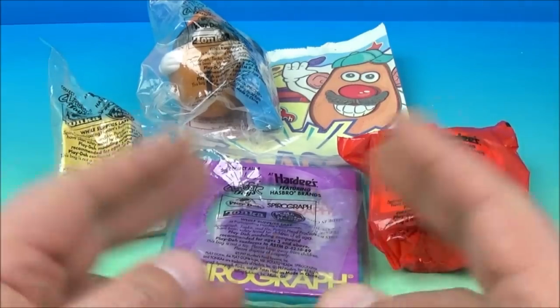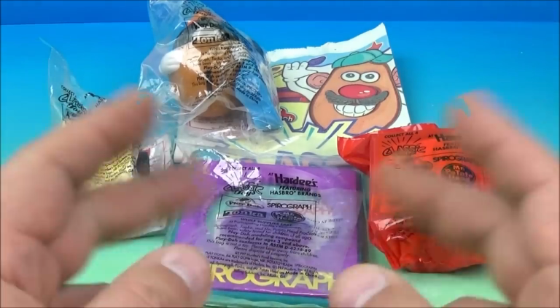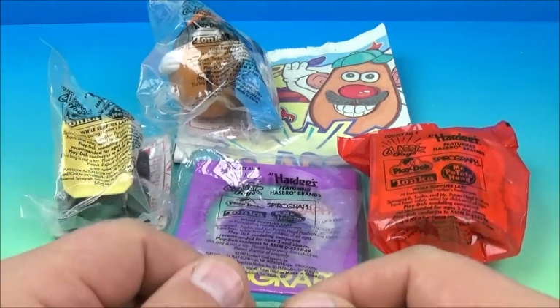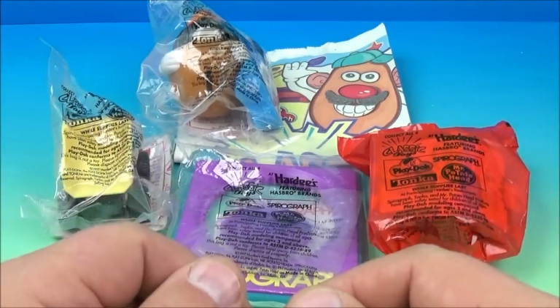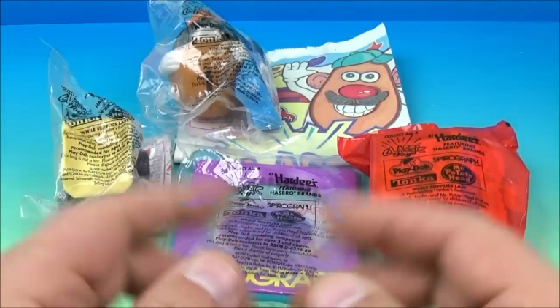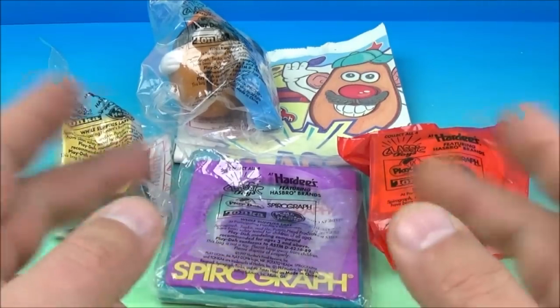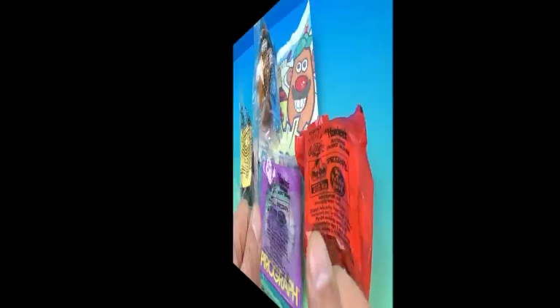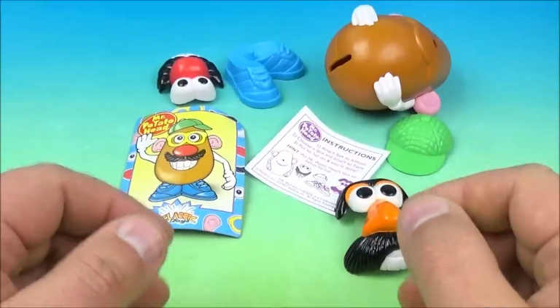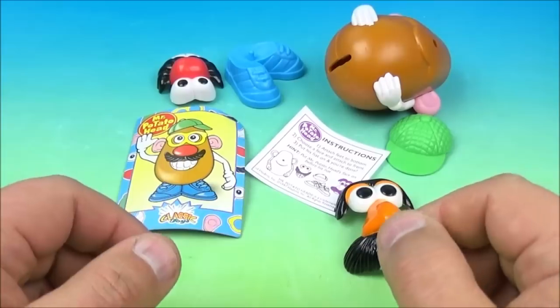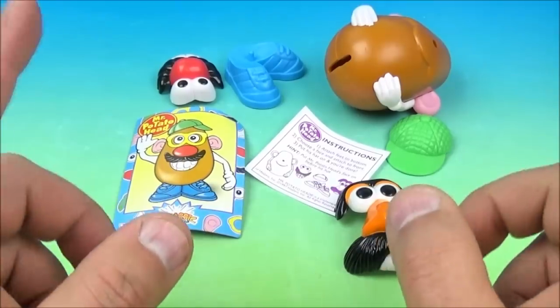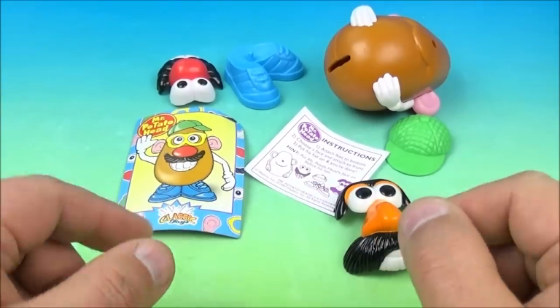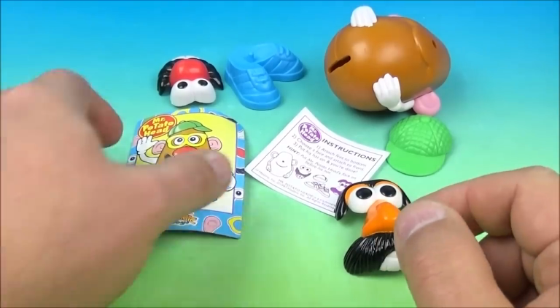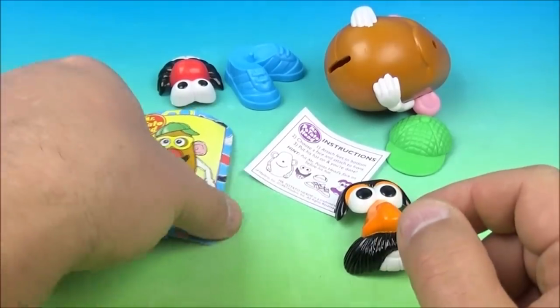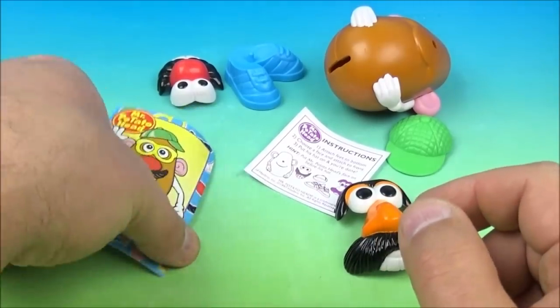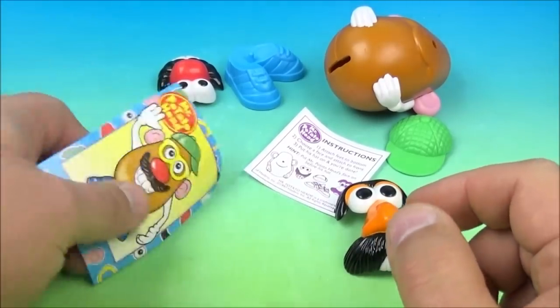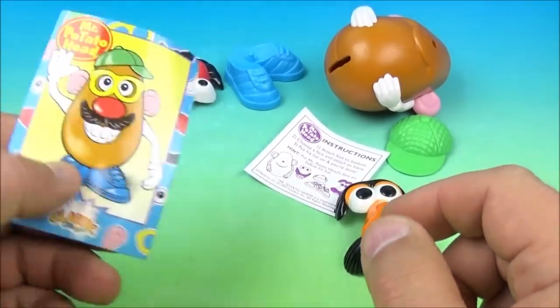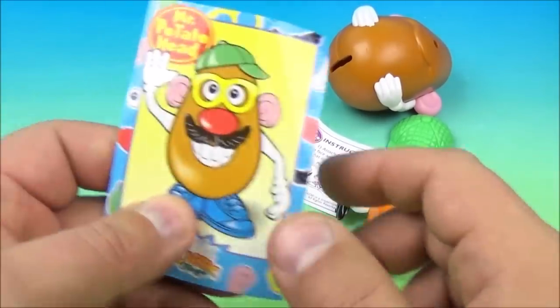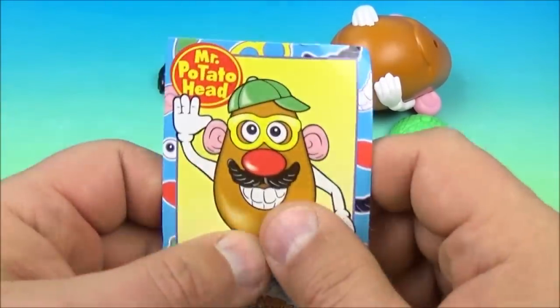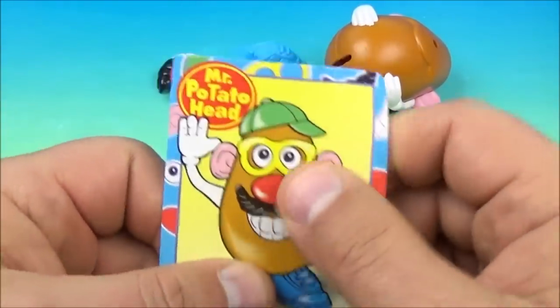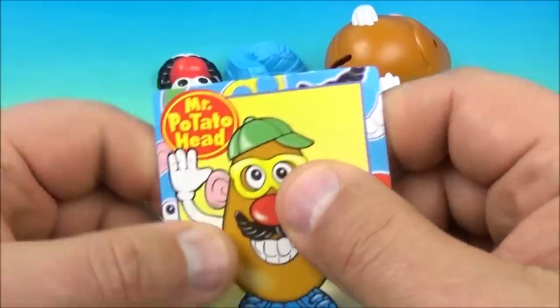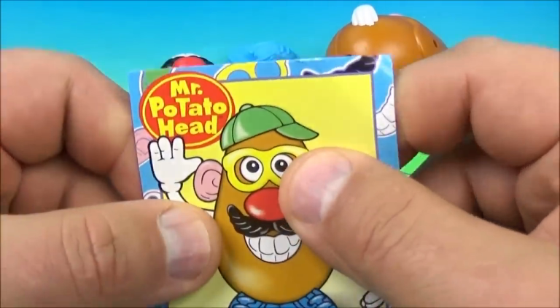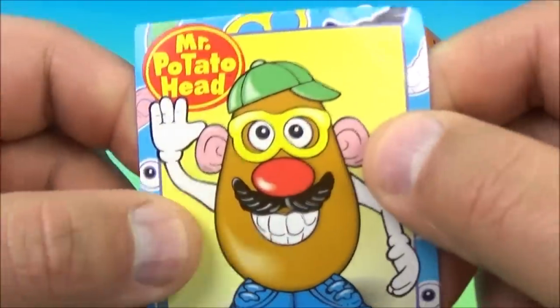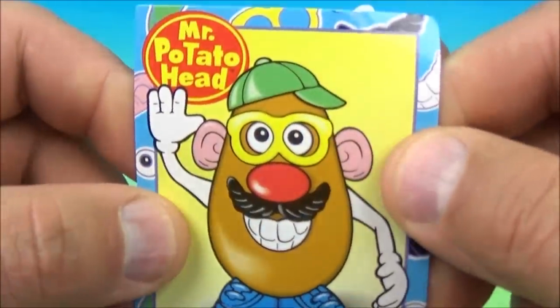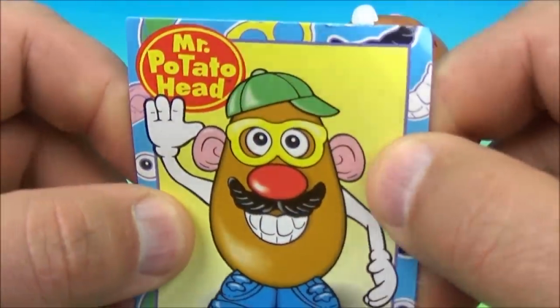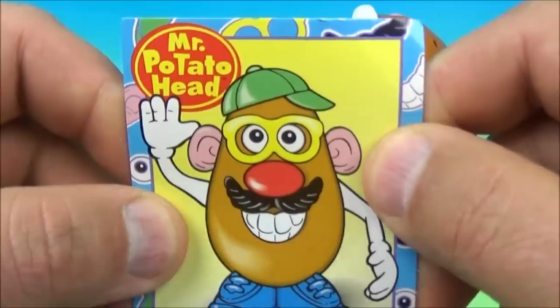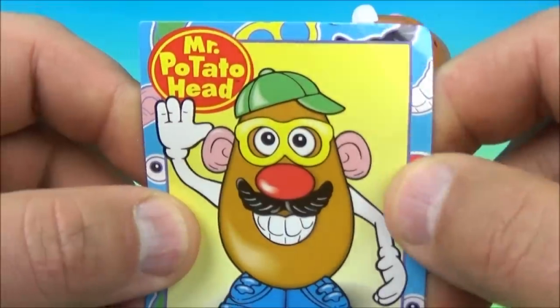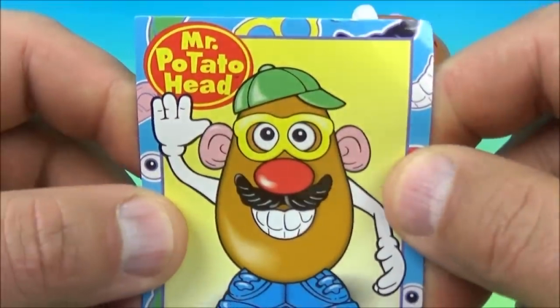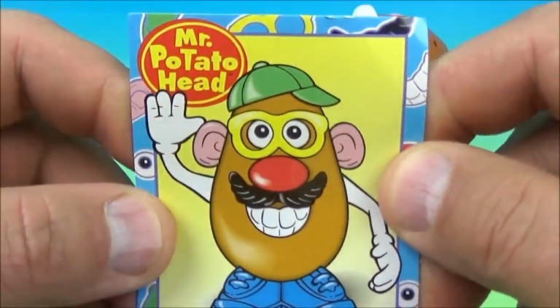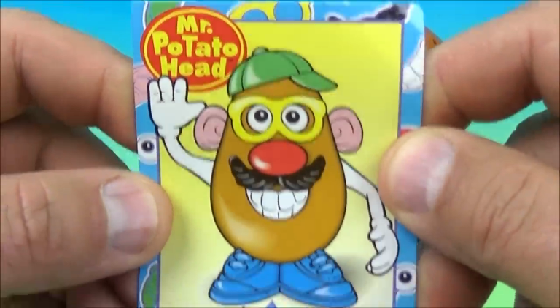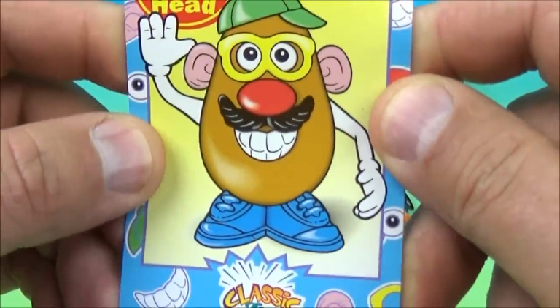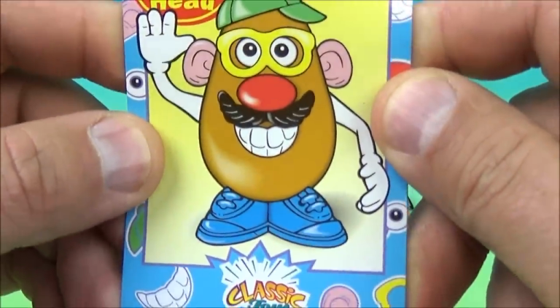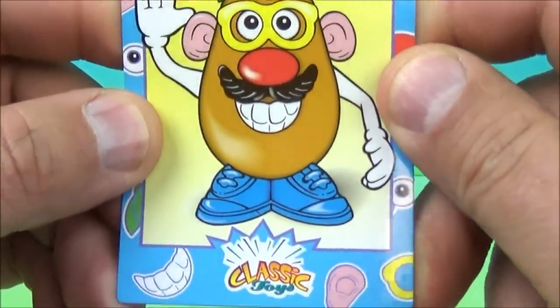Let's get them opened up and have a closer look. First up in the set is Mr. Potato Head, a true old school classic. And here's a collectible card of Mr. Potato Head.